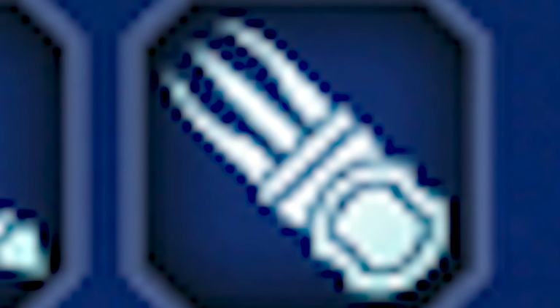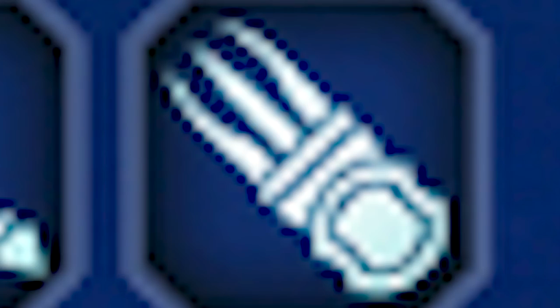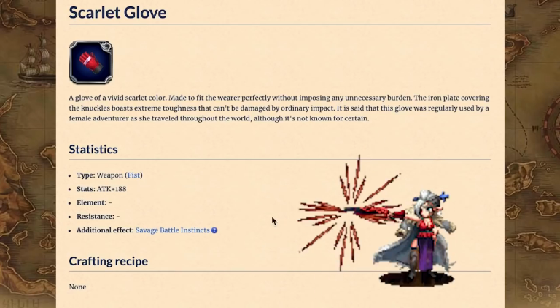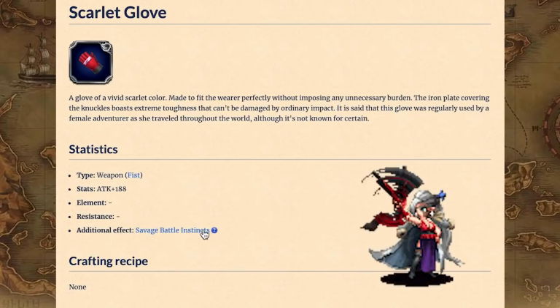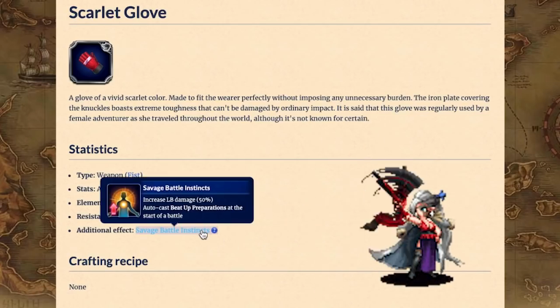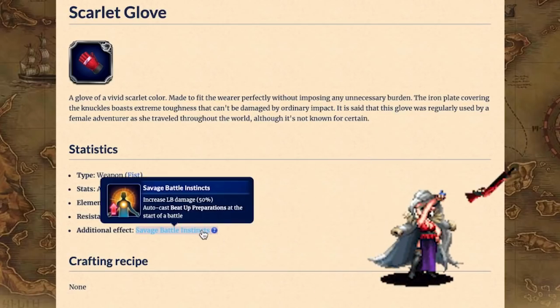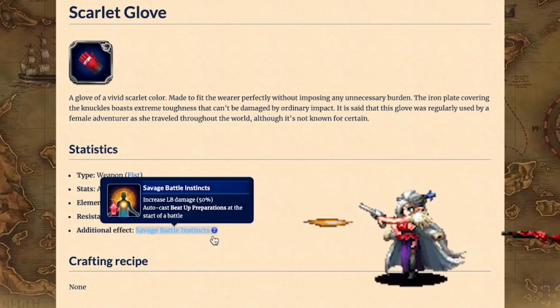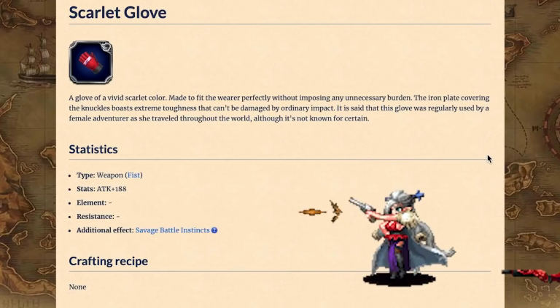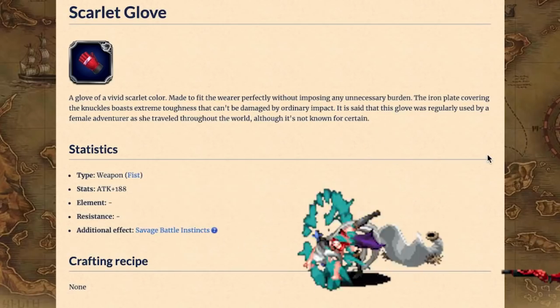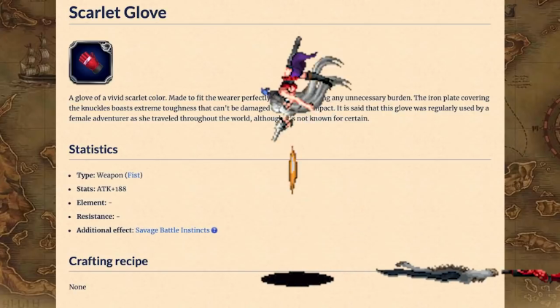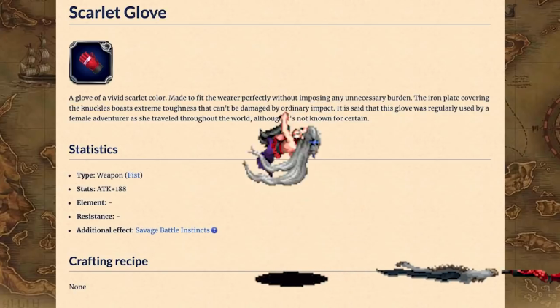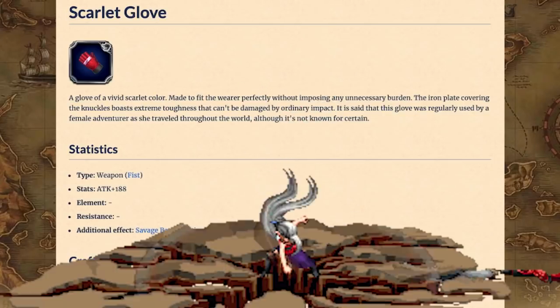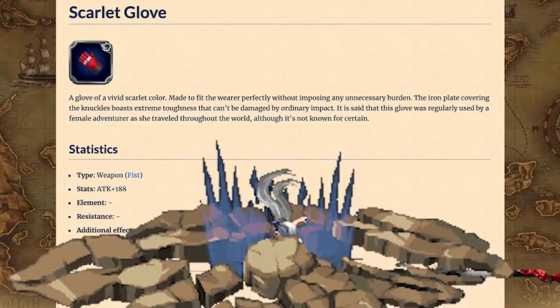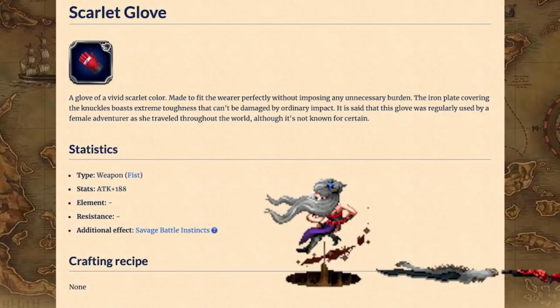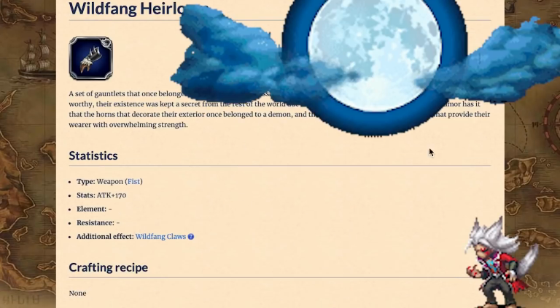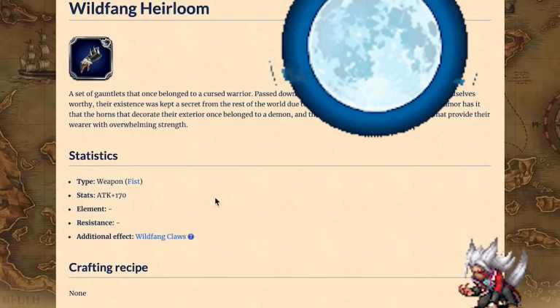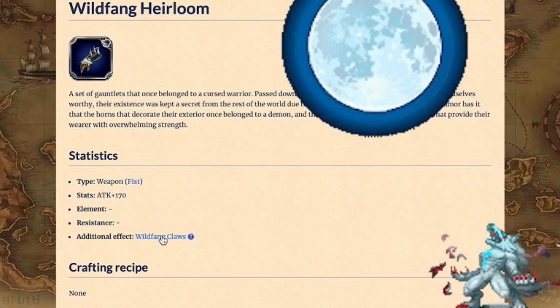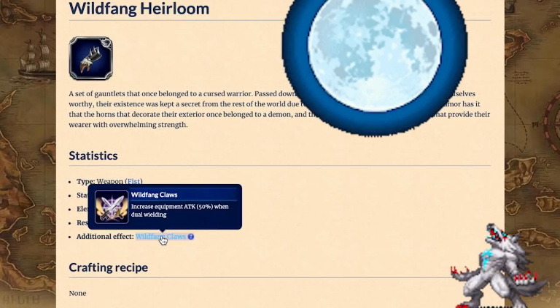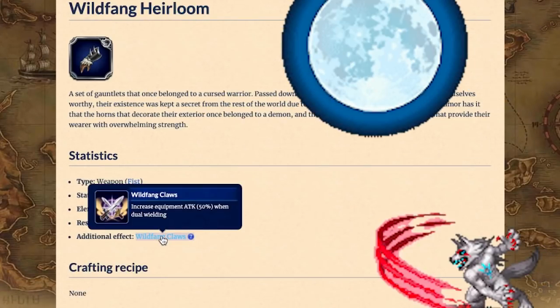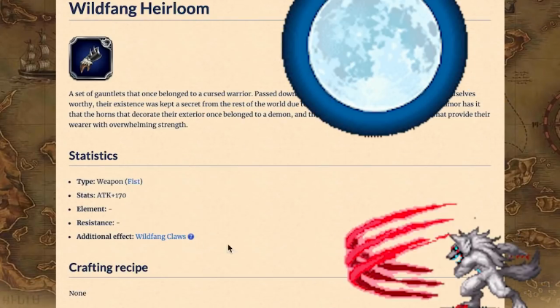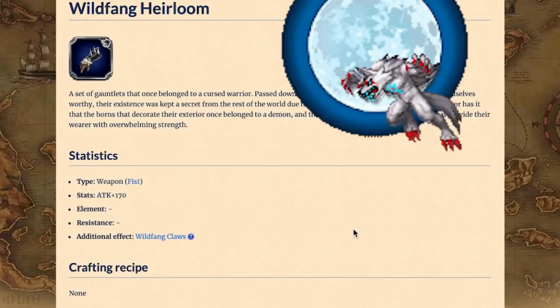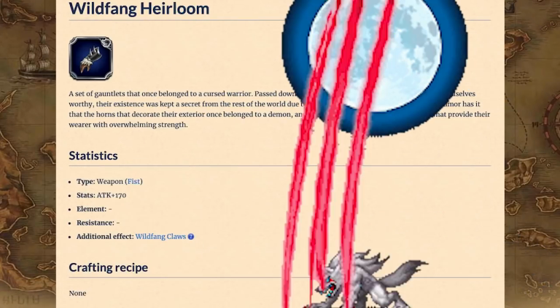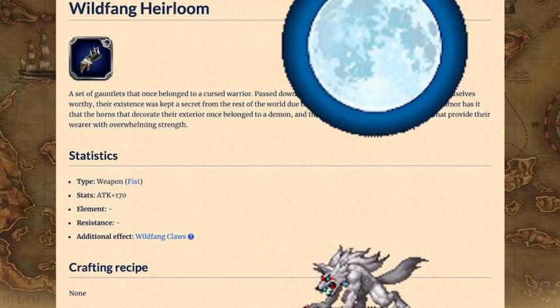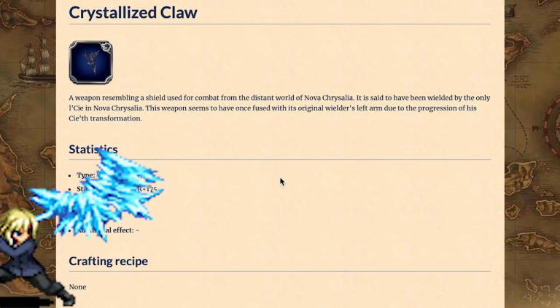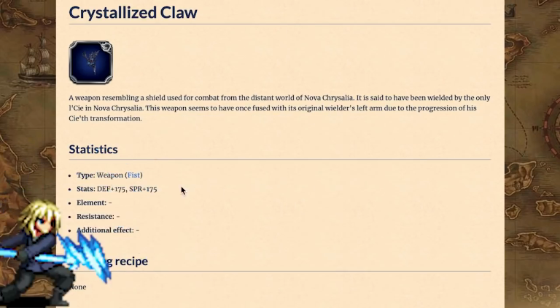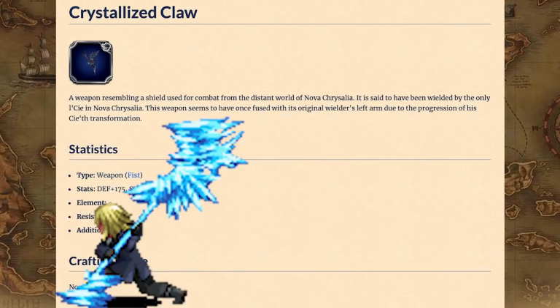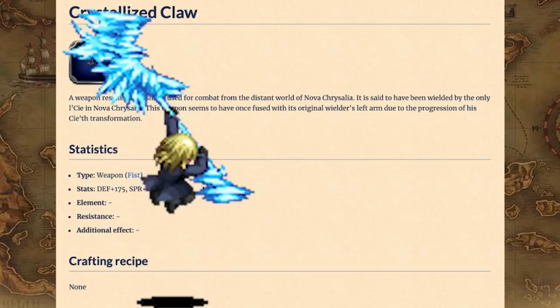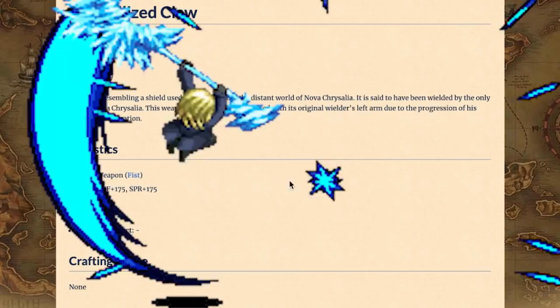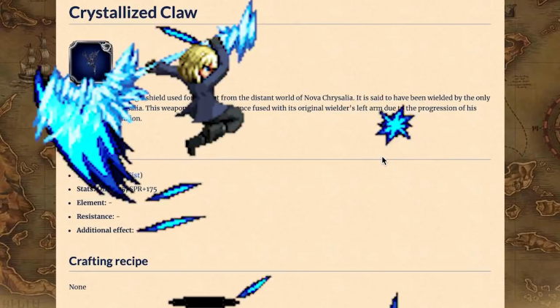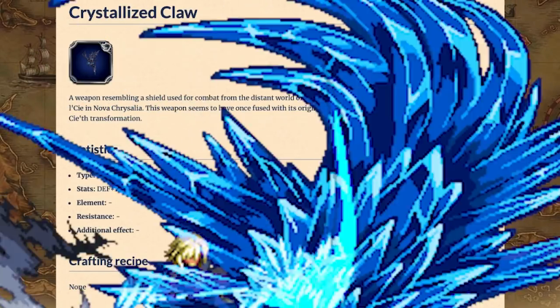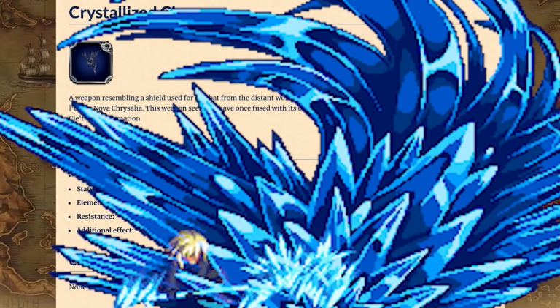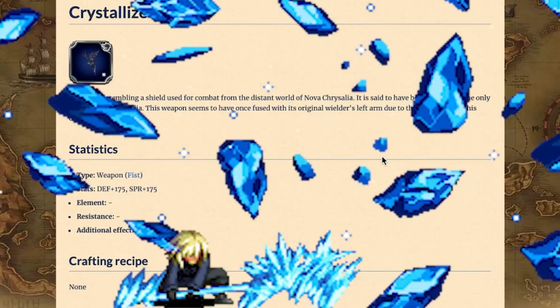Fists. Neo Vision Mana Medell's Scarlet Glove is the best for attack and limit burst damage. If you want to raise Equipment Attack, you can use Carton's Wild Fang Heirloom for dual-wielding units. Solitary Patron Snow's Crystallized Claw has an incredible amount of Defense and Spirit.